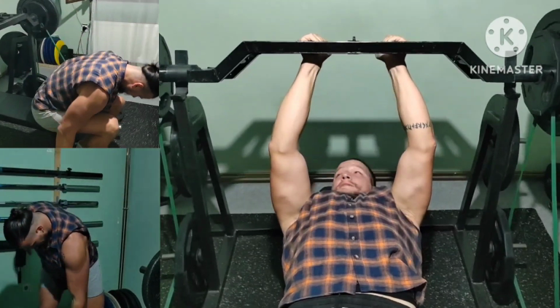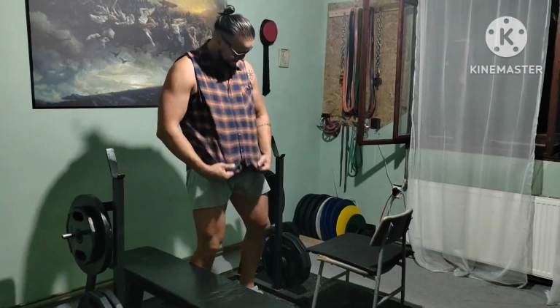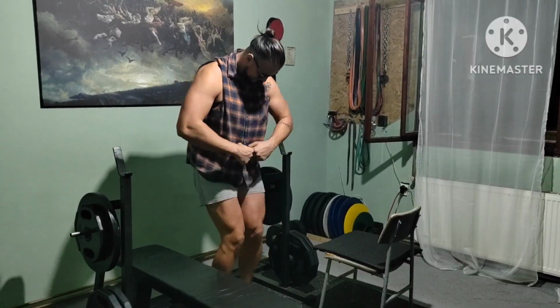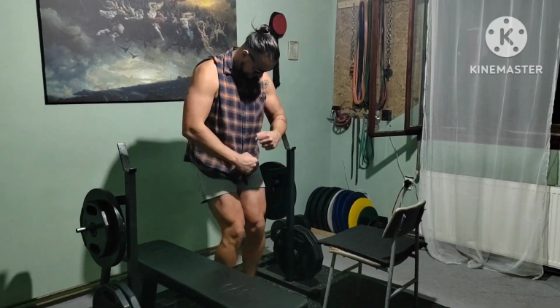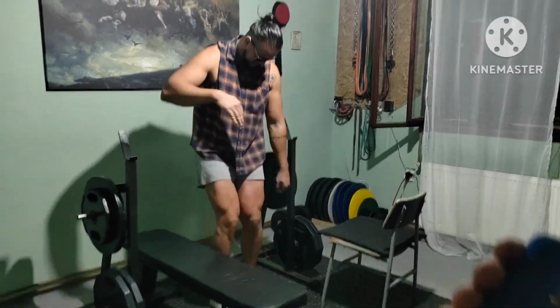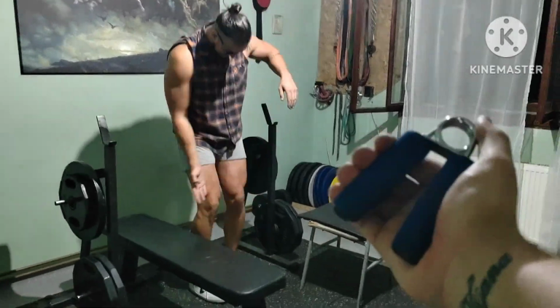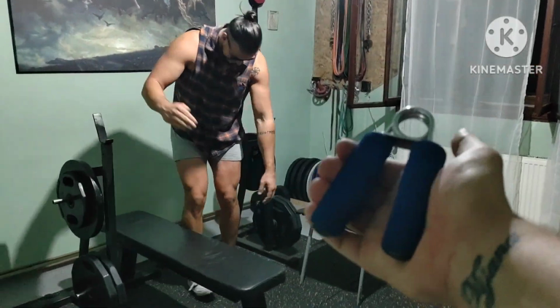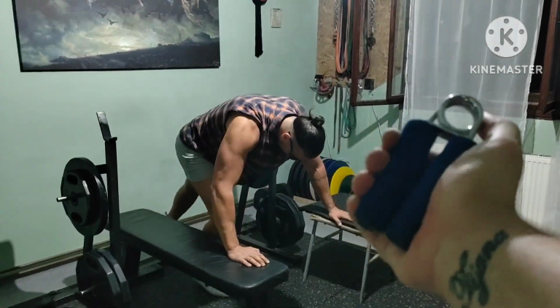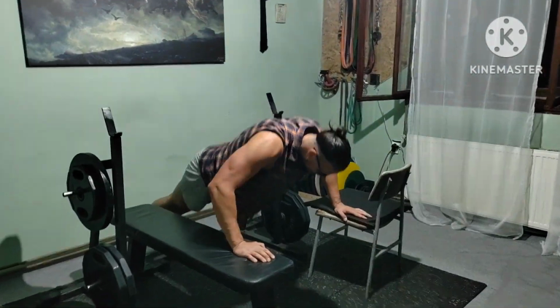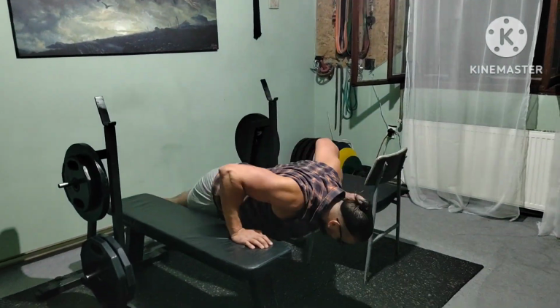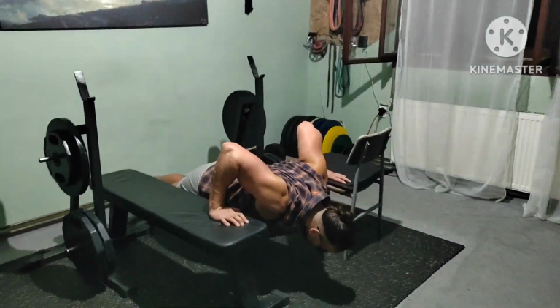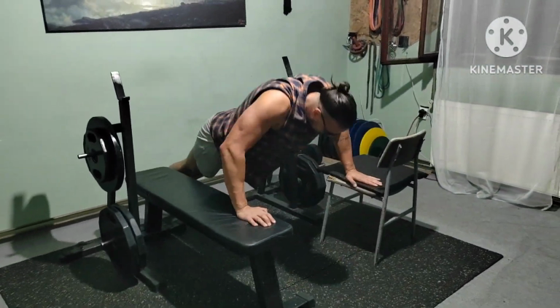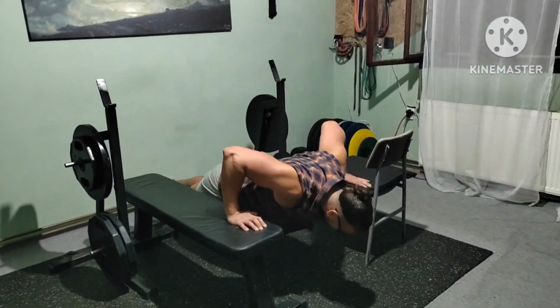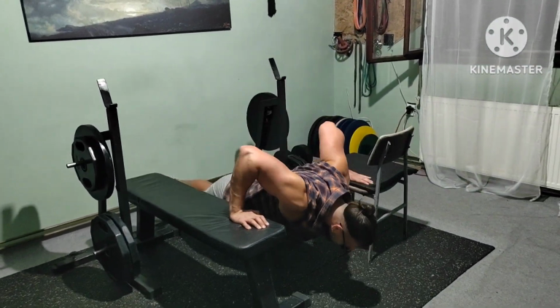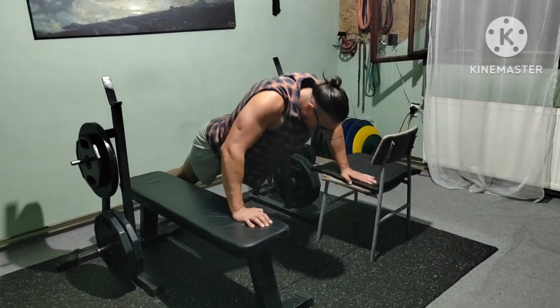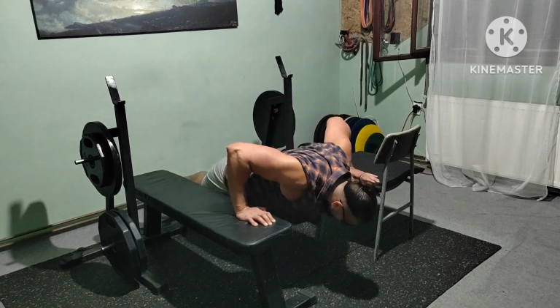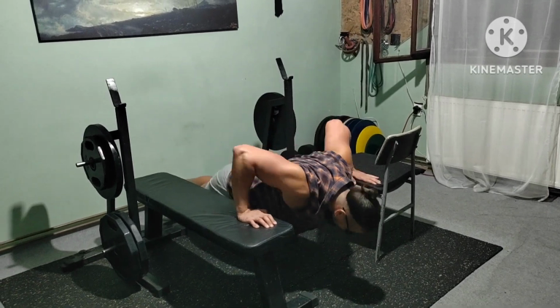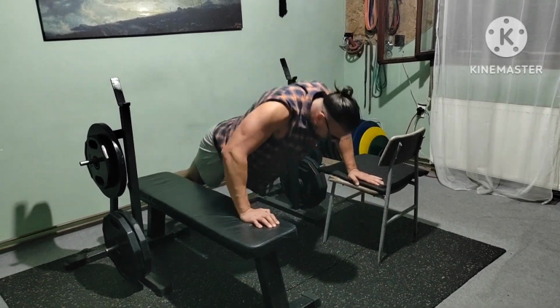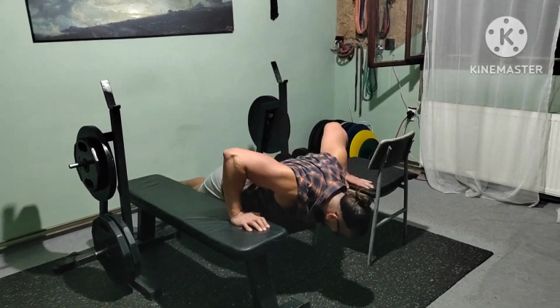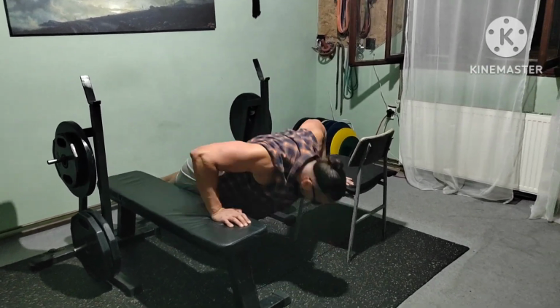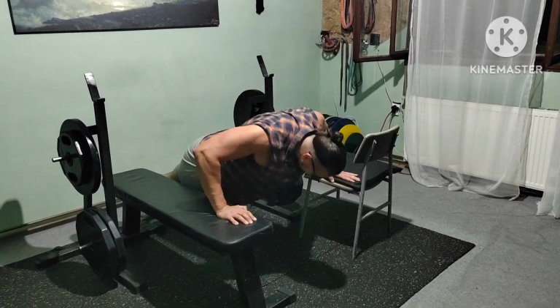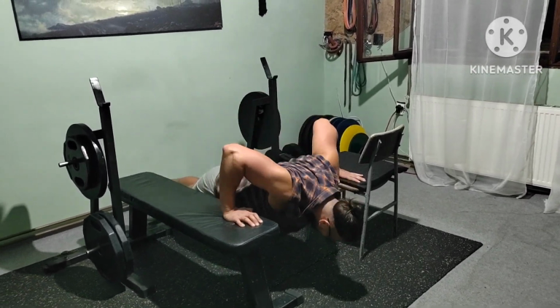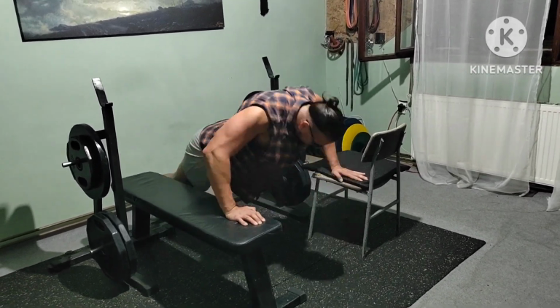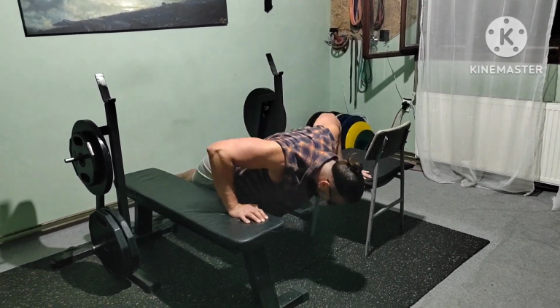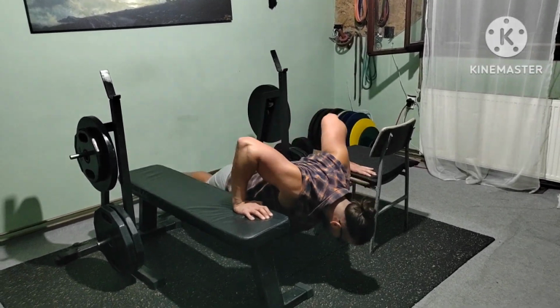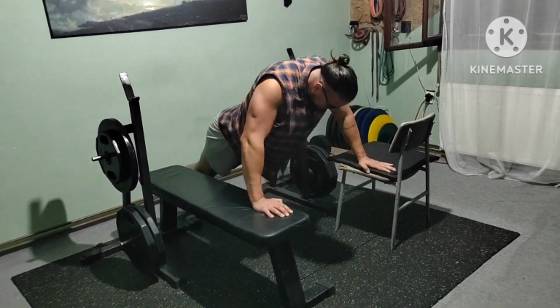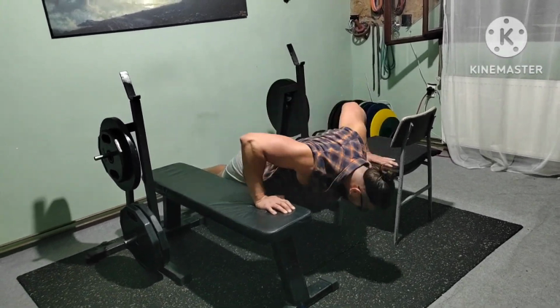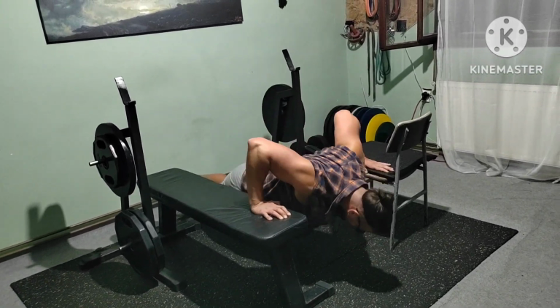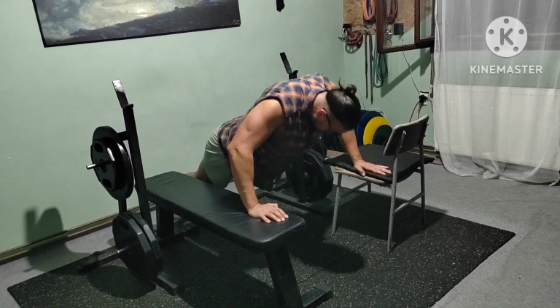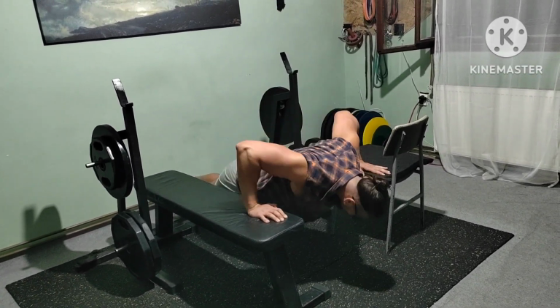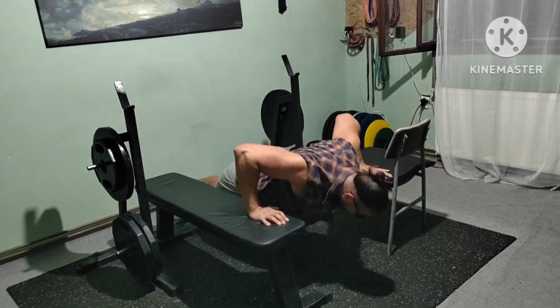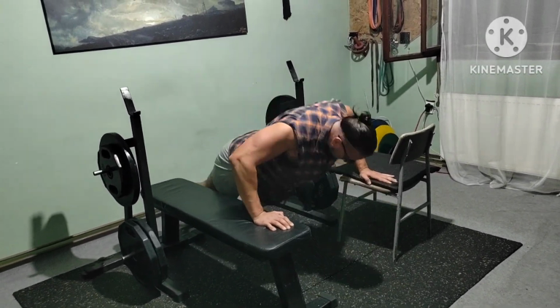Ultra-deep deficit push-ups as a cluster set finisher — big chest stretch and loads of pump.